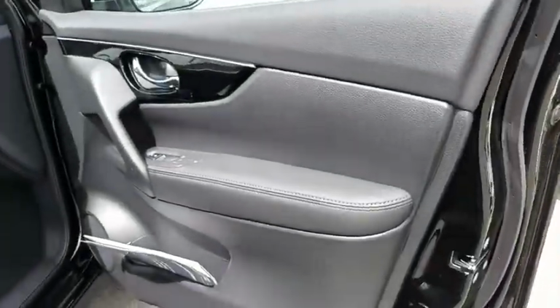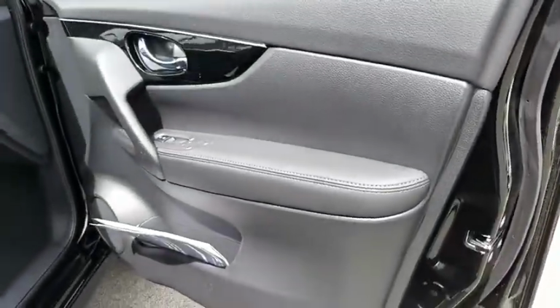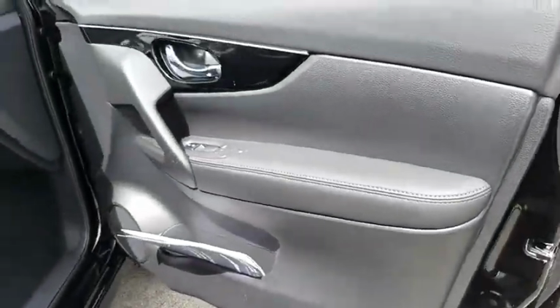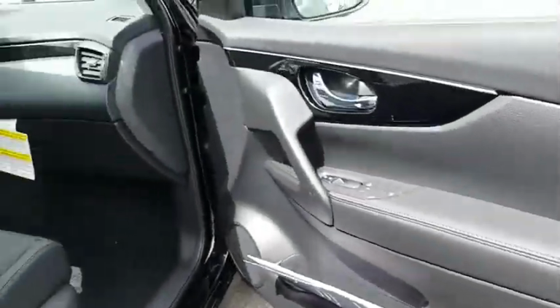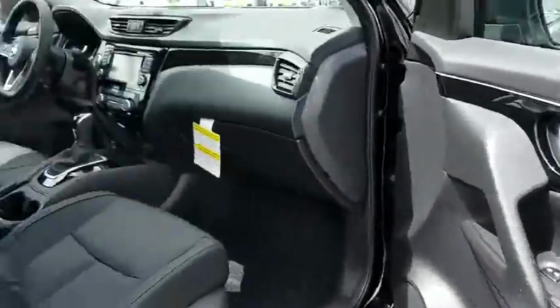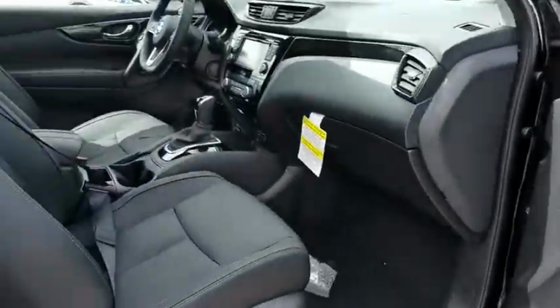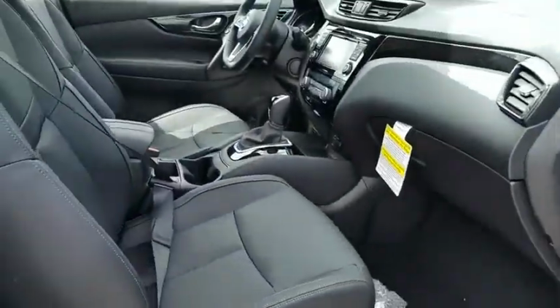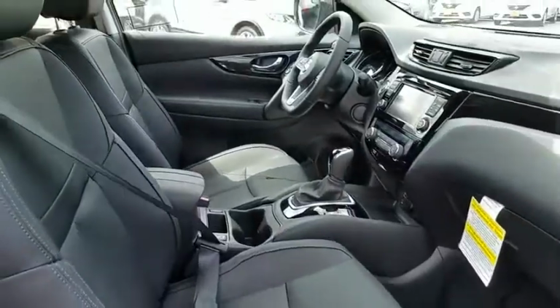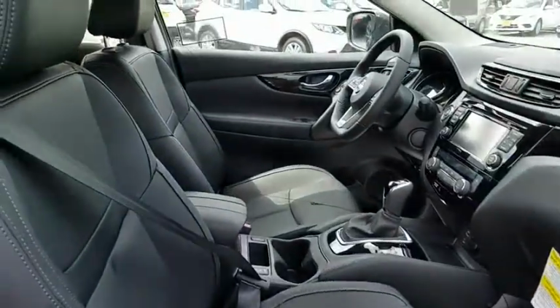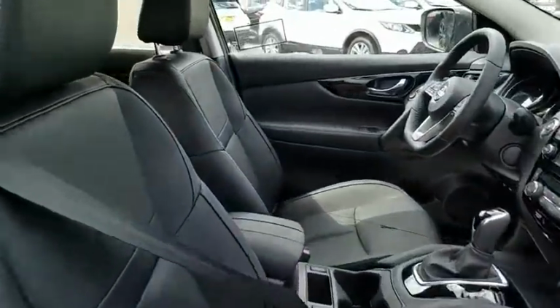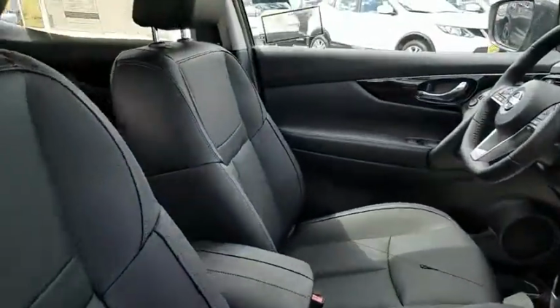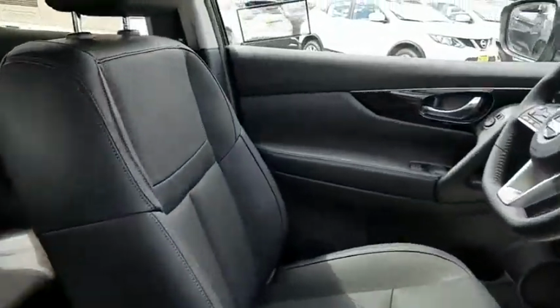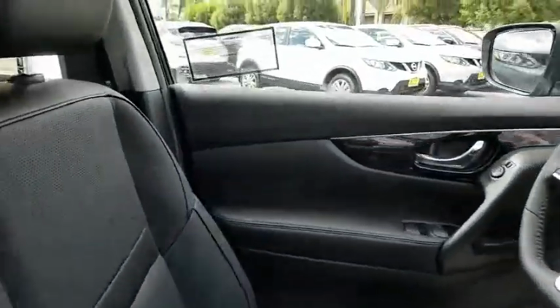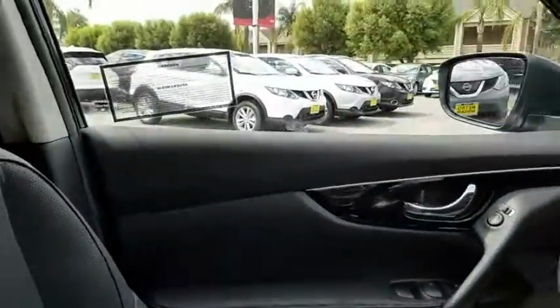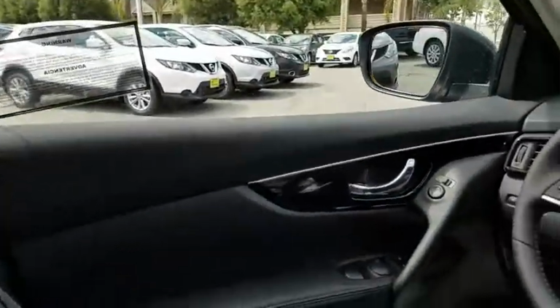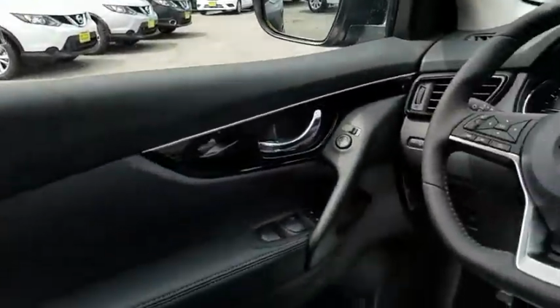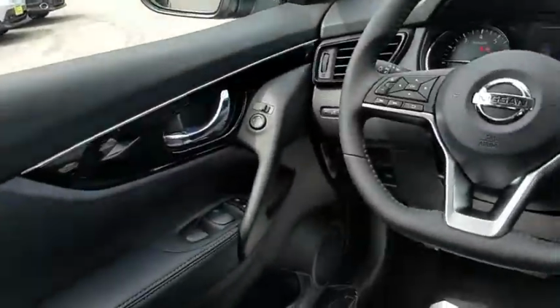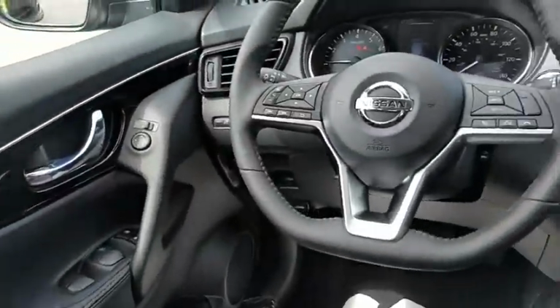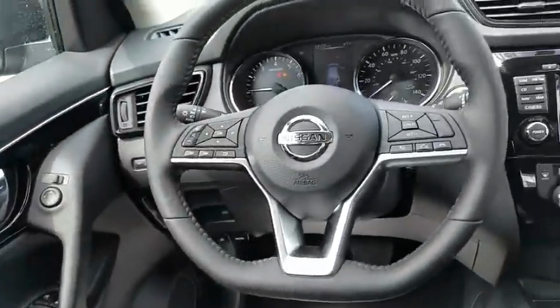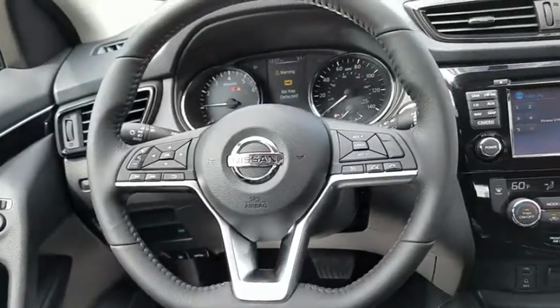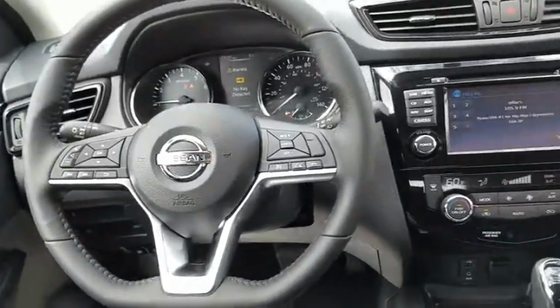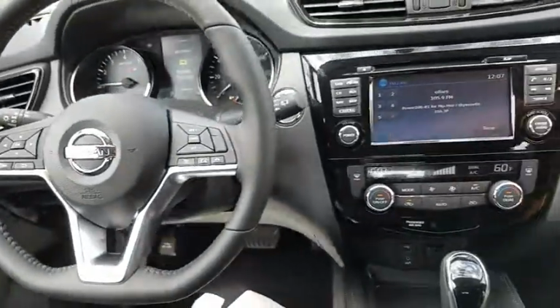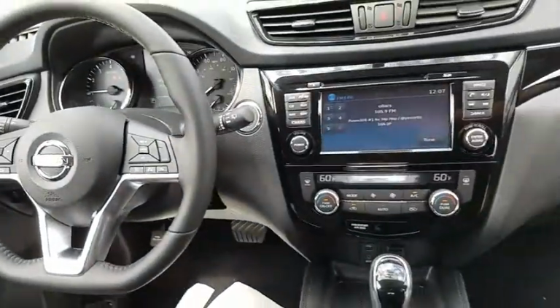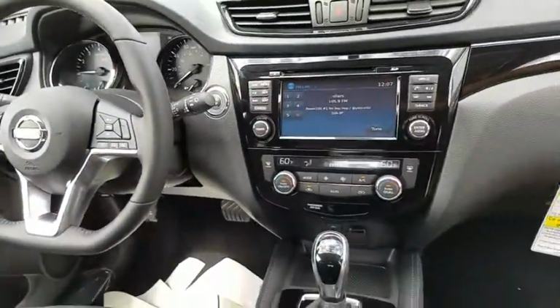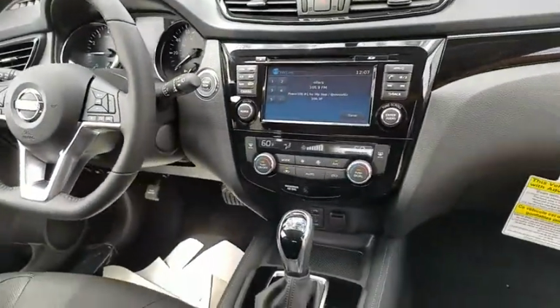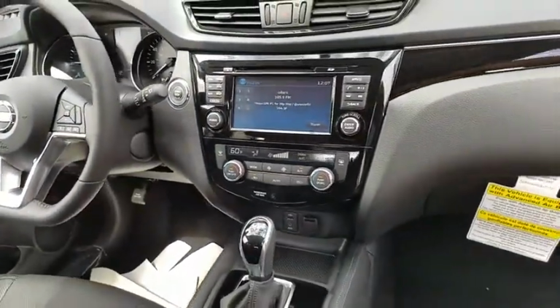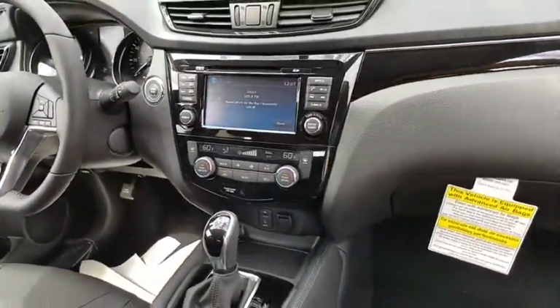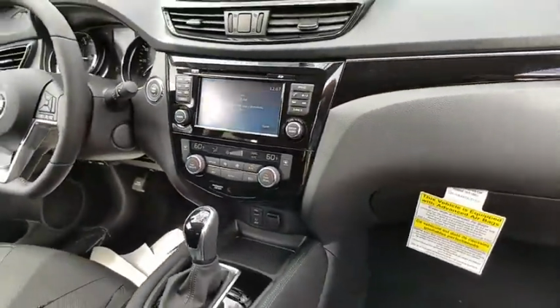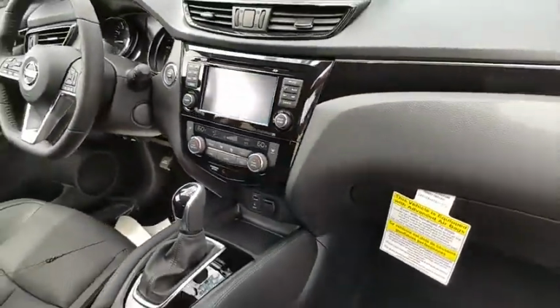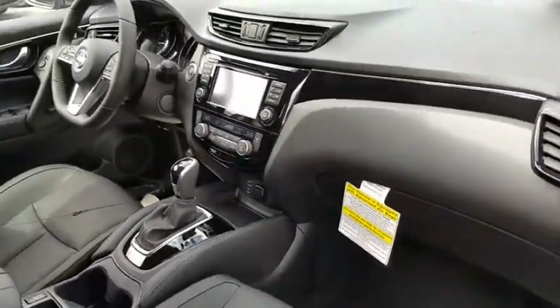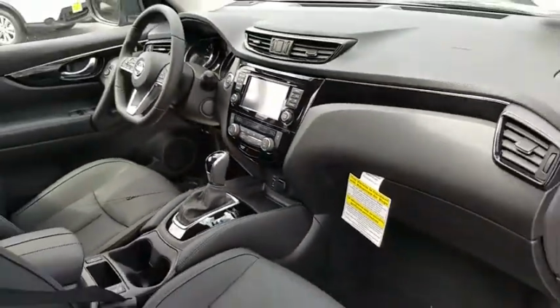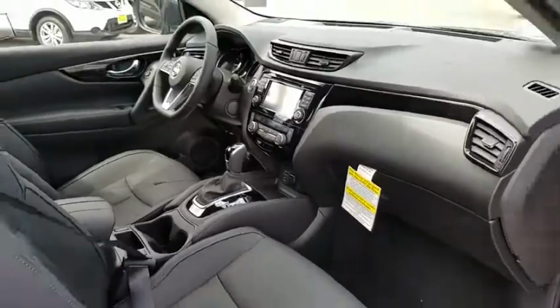Steering wheel audio controls, keyless entry, stability control, traction control, remote engine start, backup camera, navigation system, anti-lock braking system, leather wrapped steering wheel, Bluetooth.